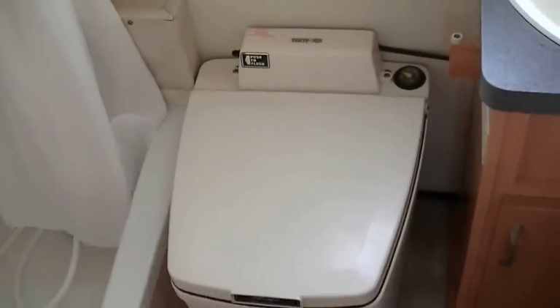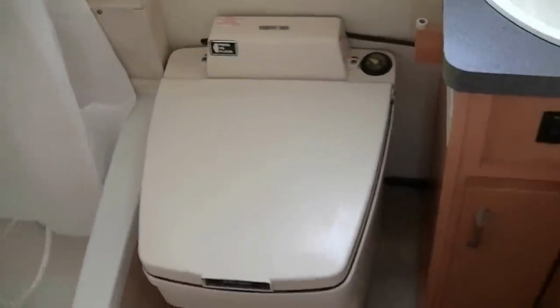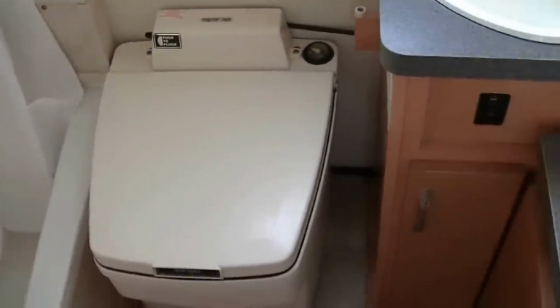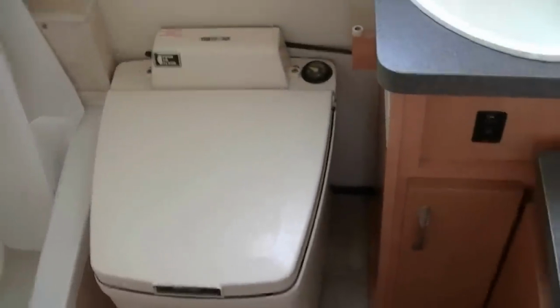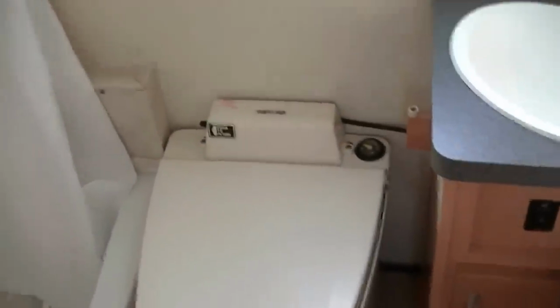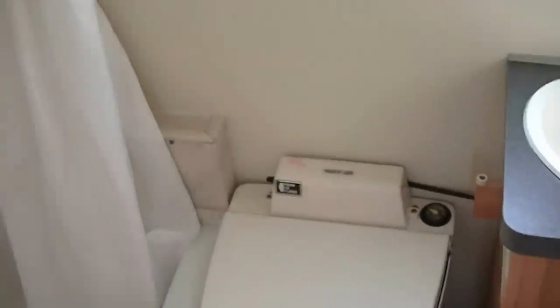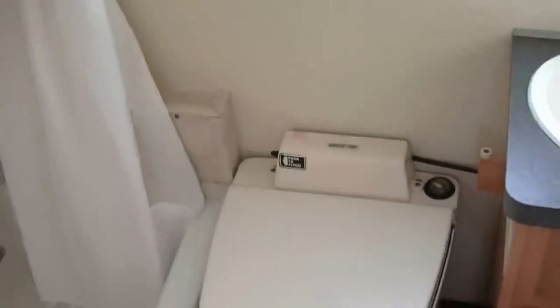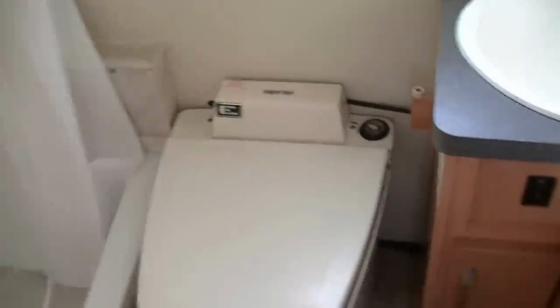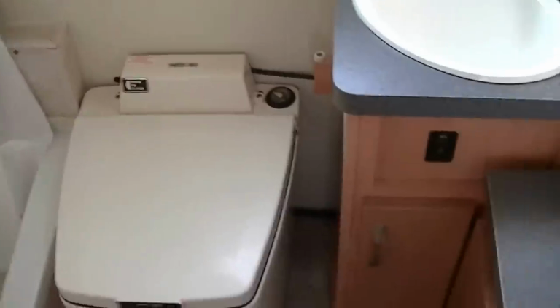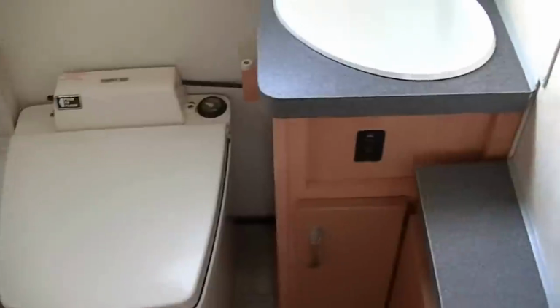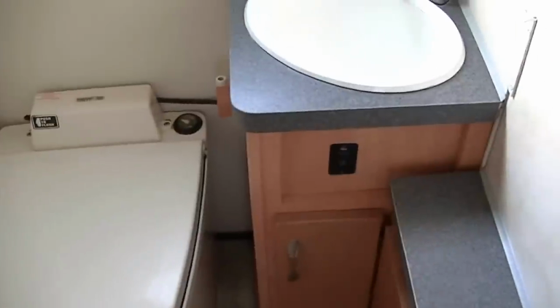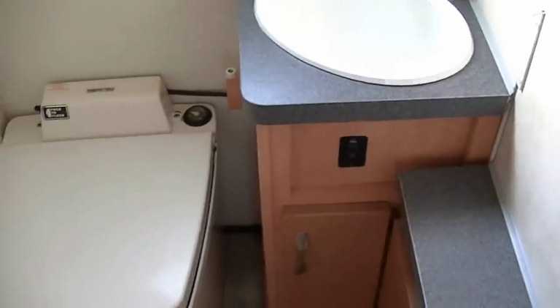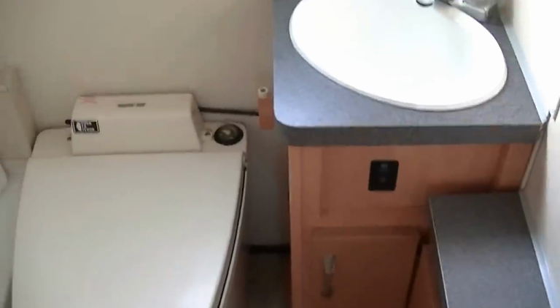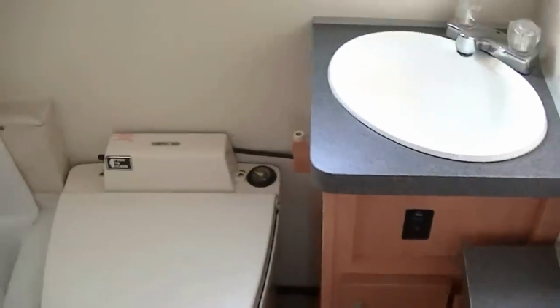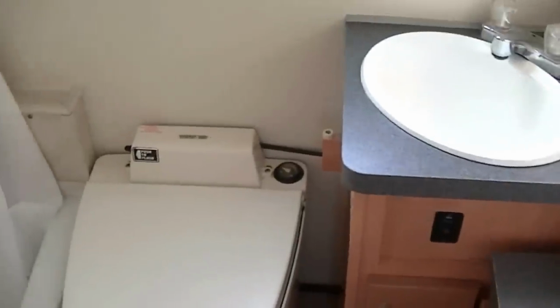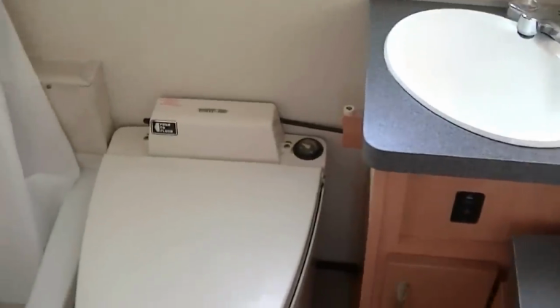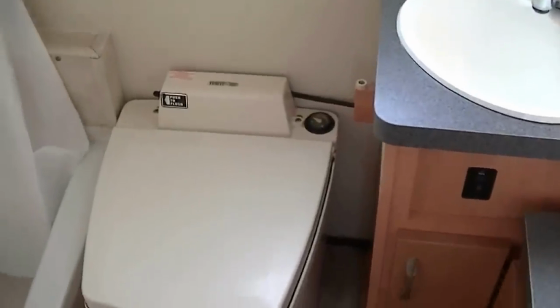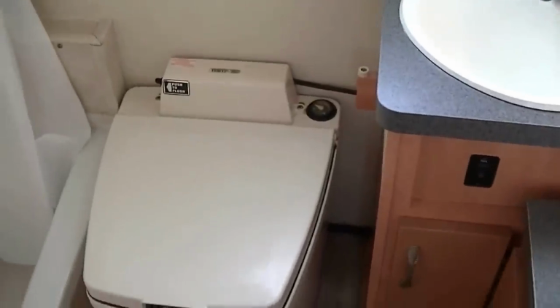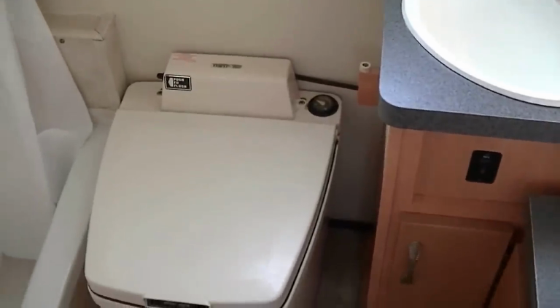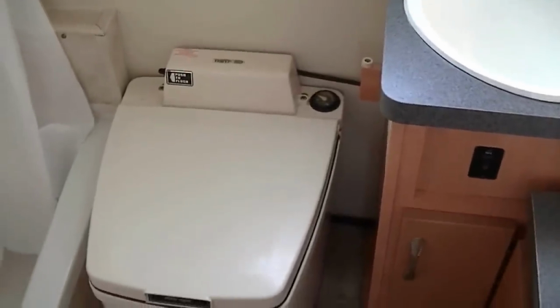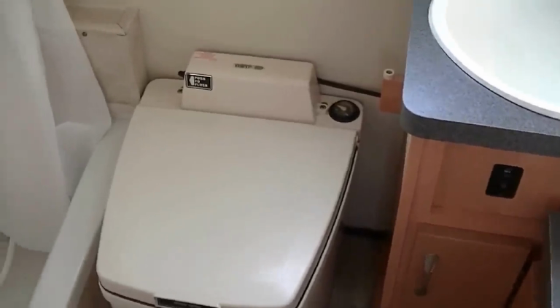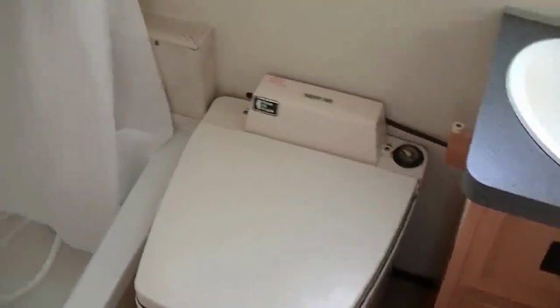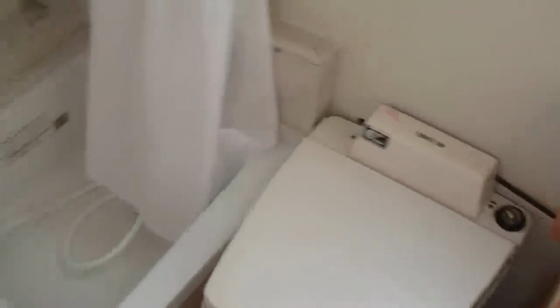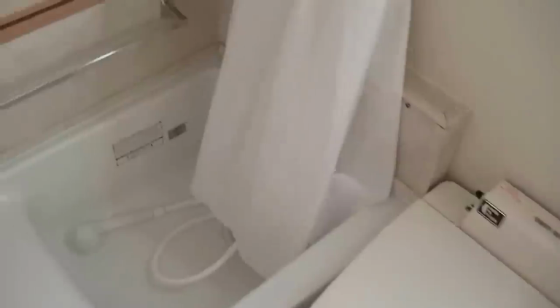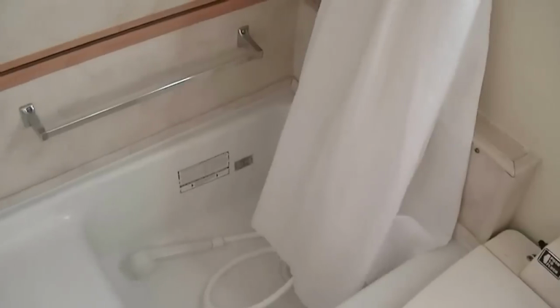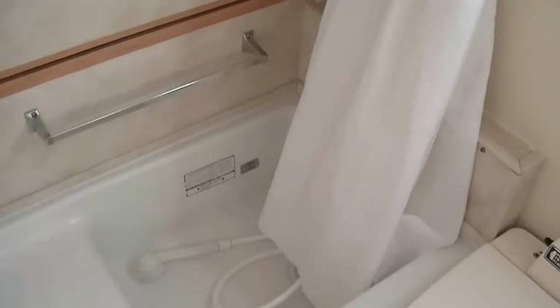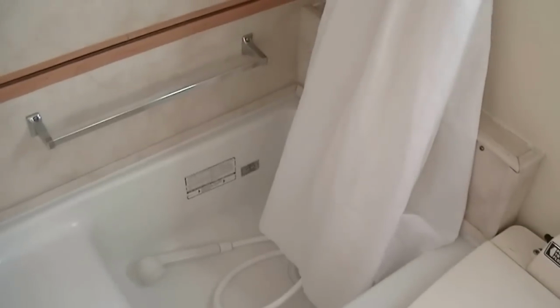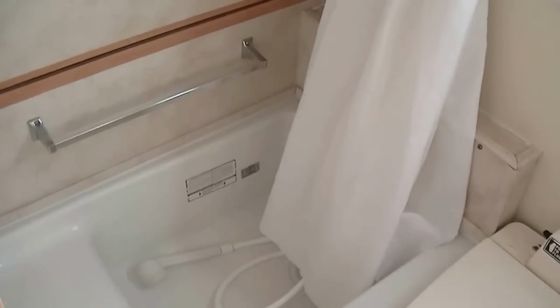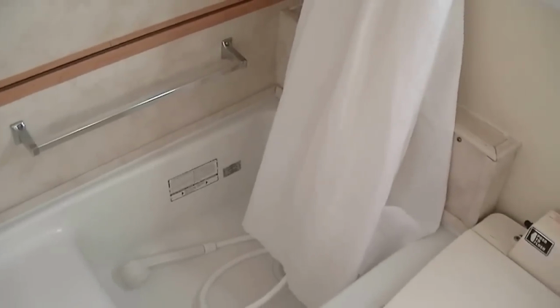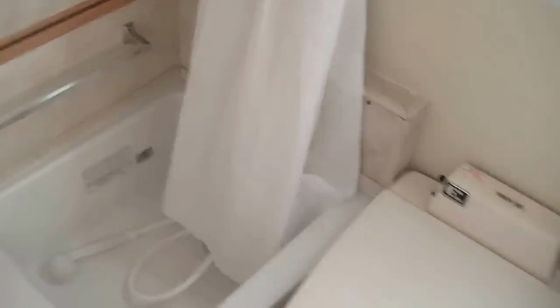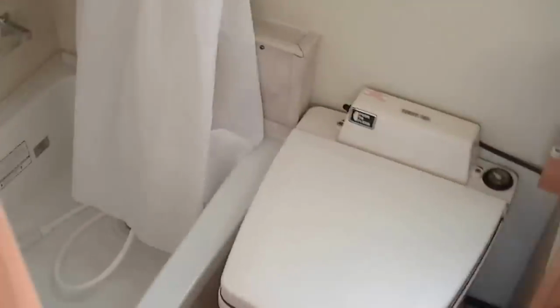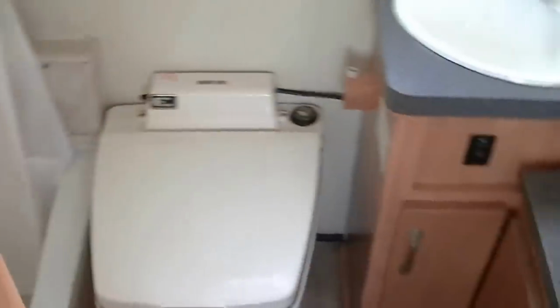Full bathroom — so you don't have to worry about sneaking down to the bathroom in the middle of the night. It's all right there. Don't have to worry about clean showers in the campground.